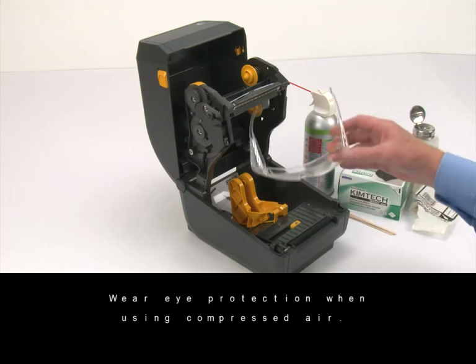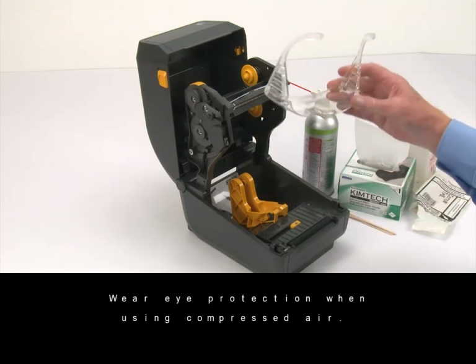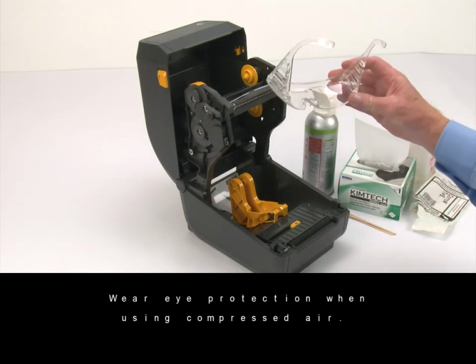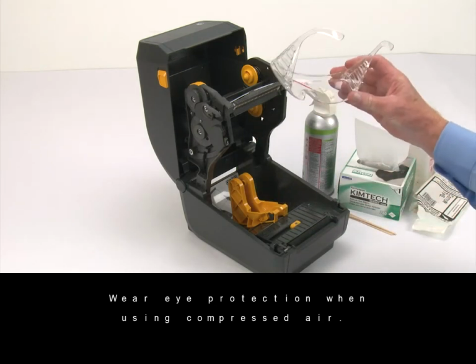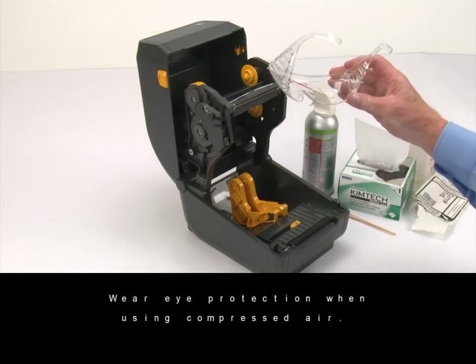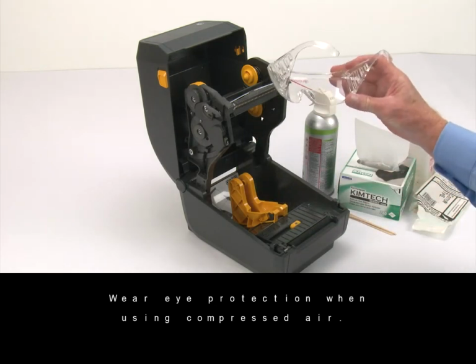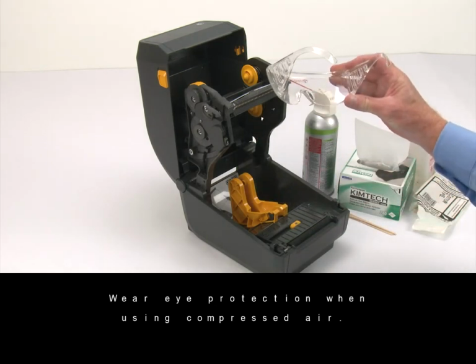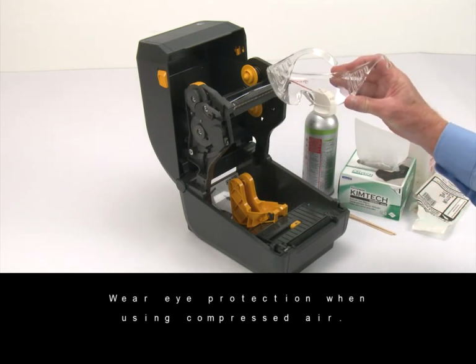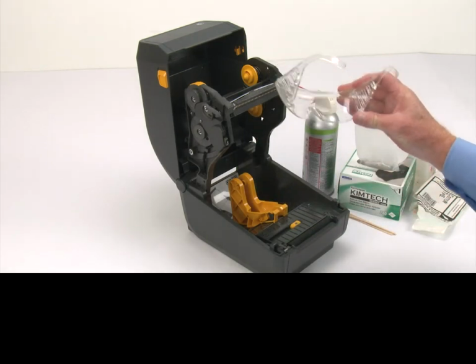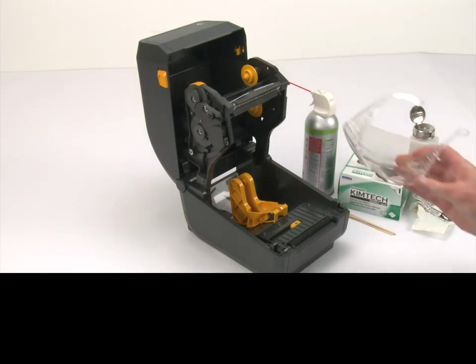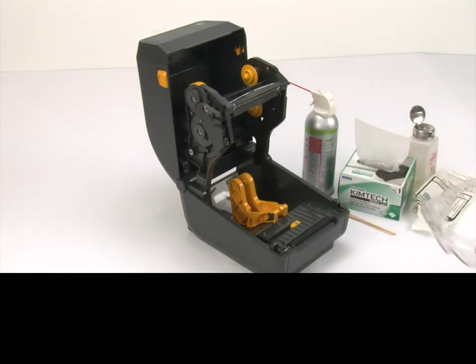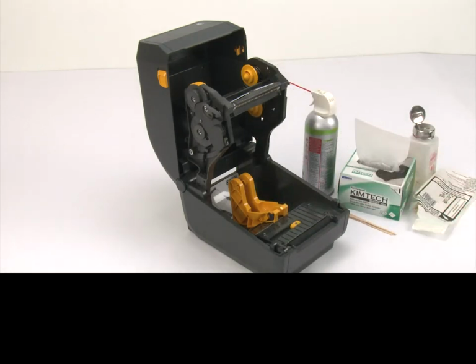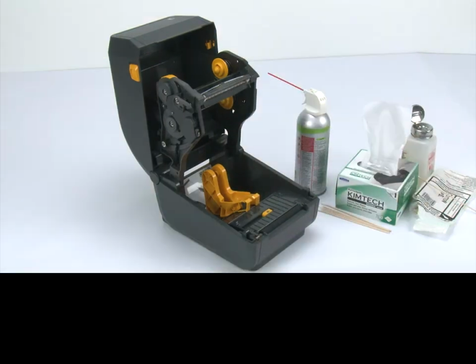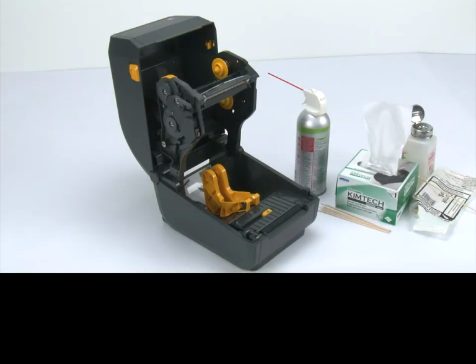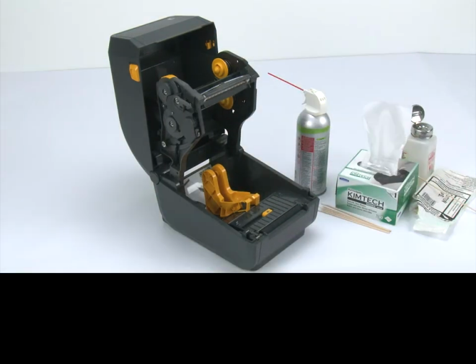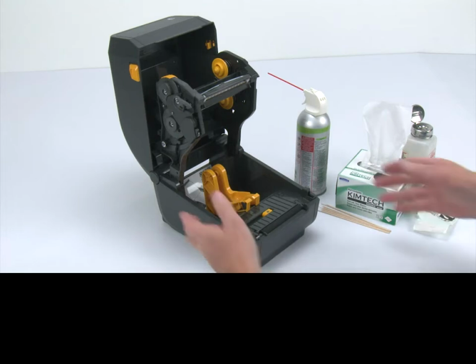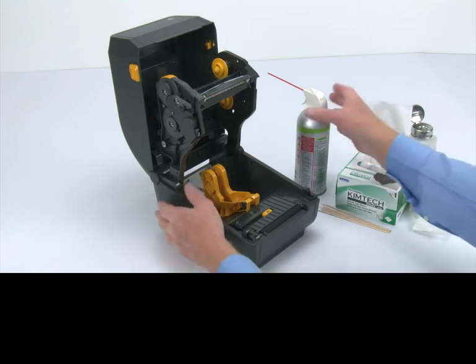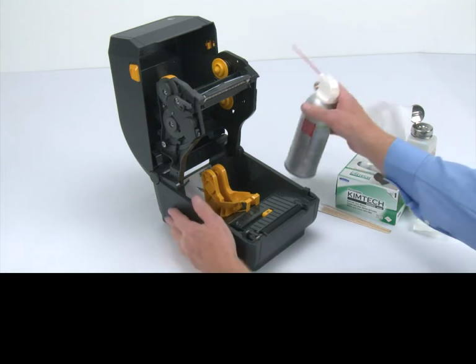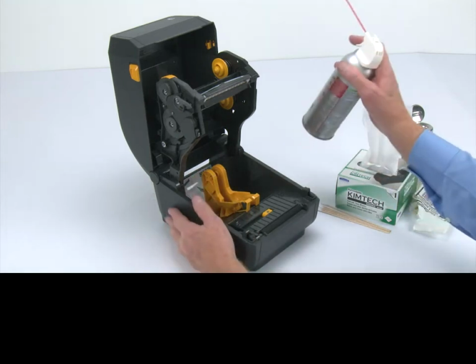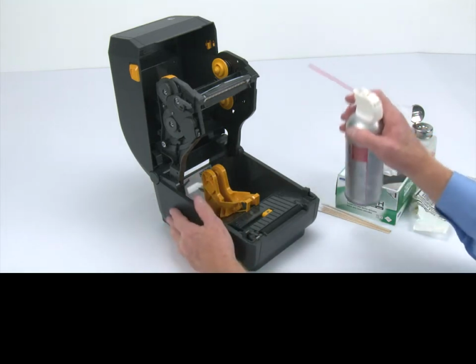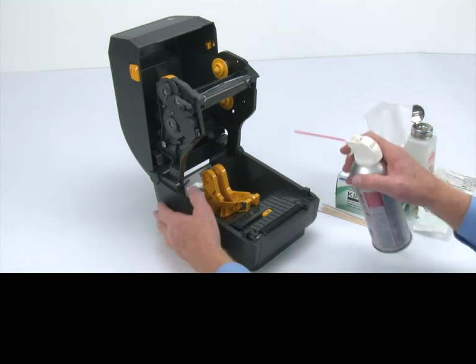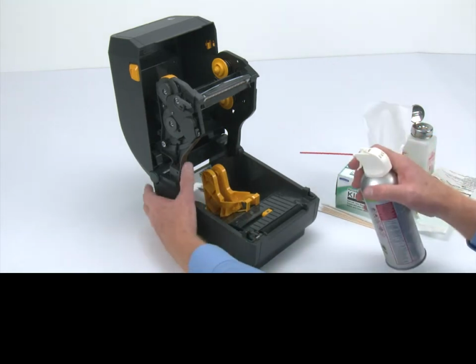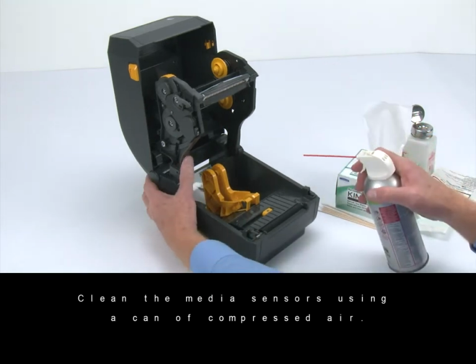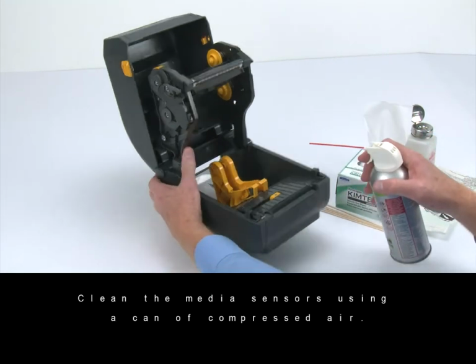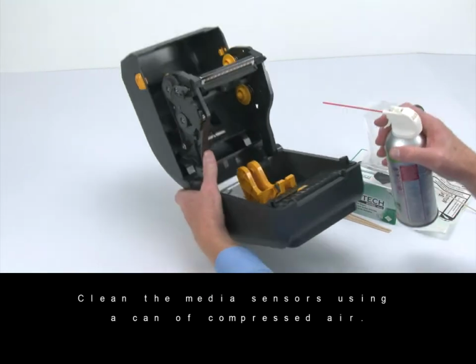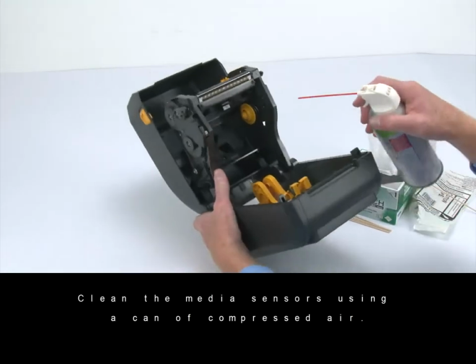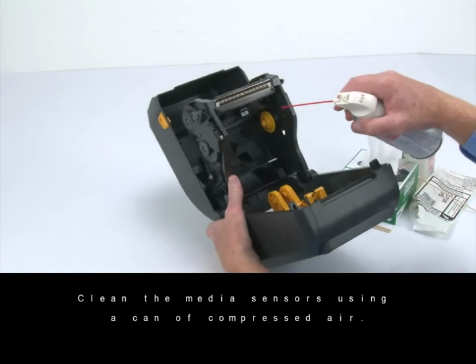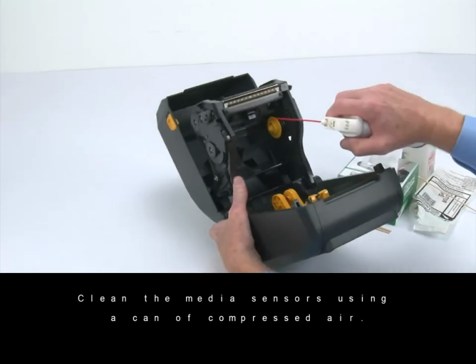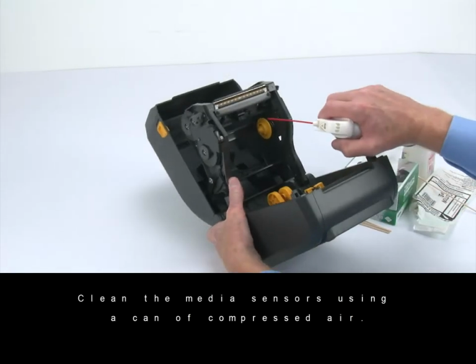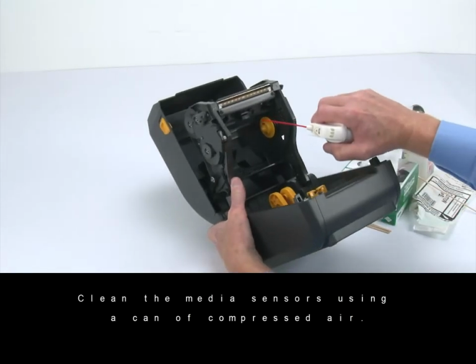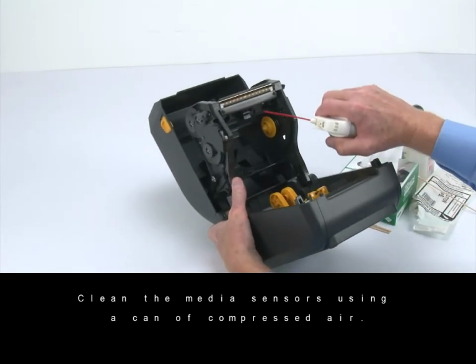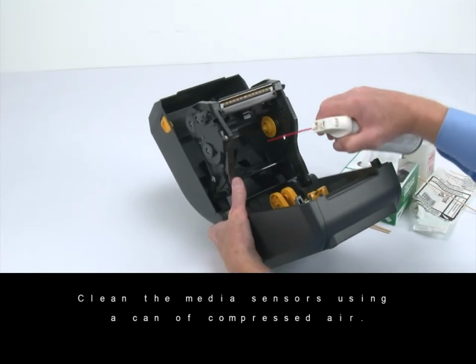Wear eye protection when using compressed air. Clean the media sensors using a can of compressed air.